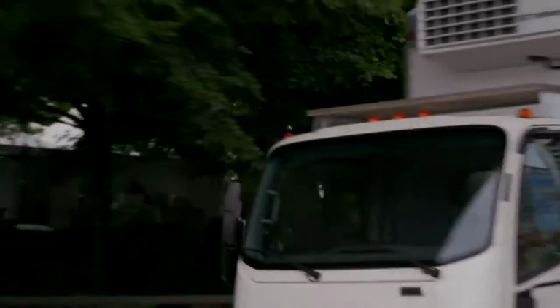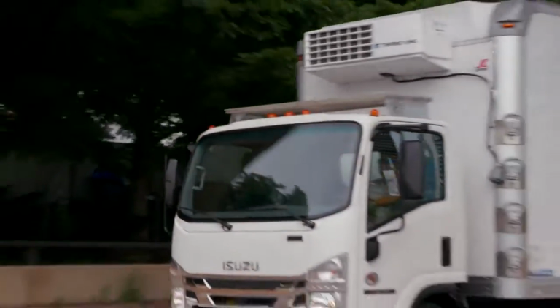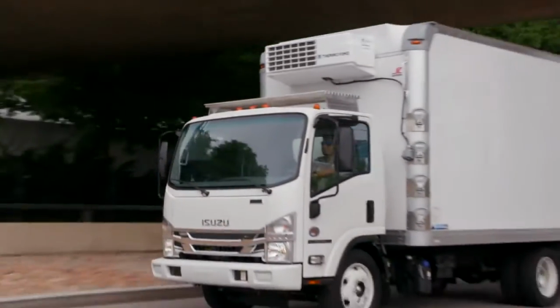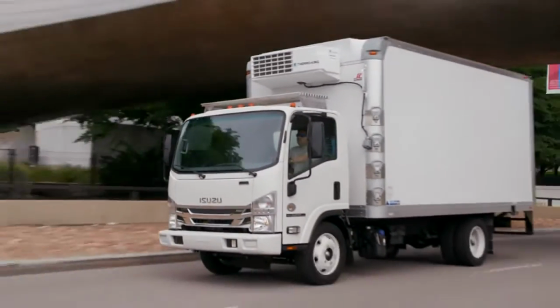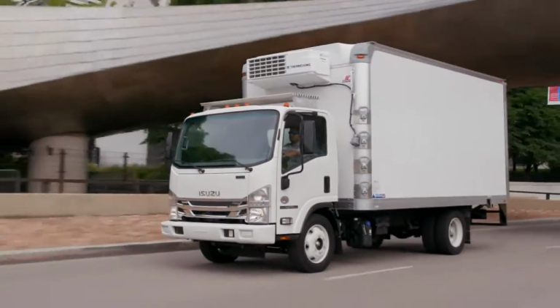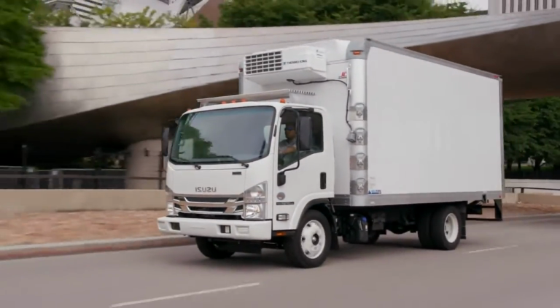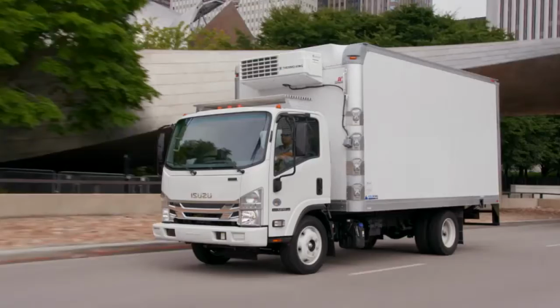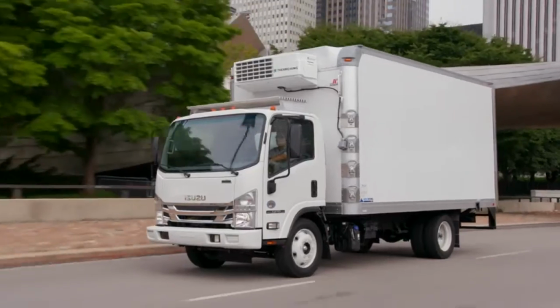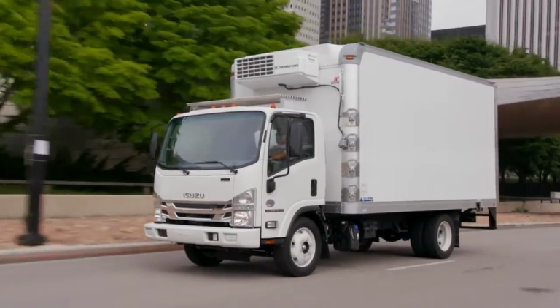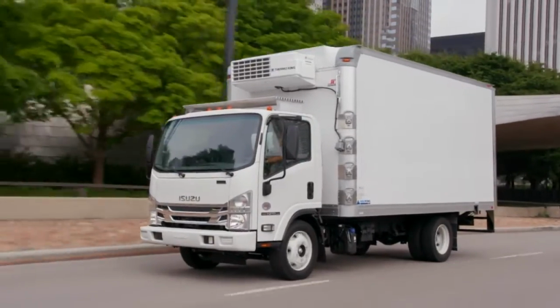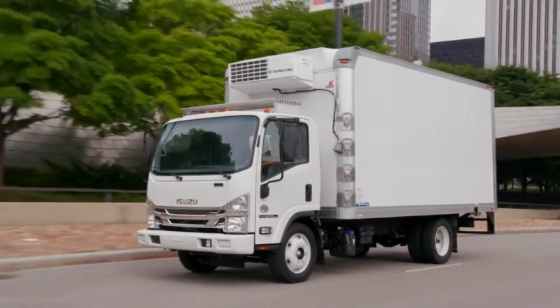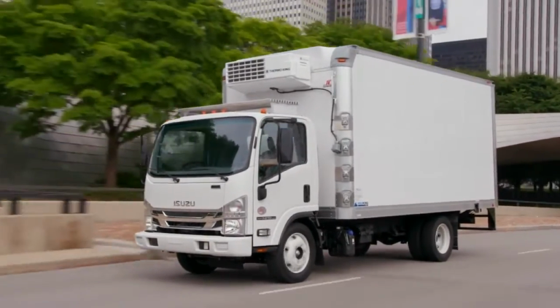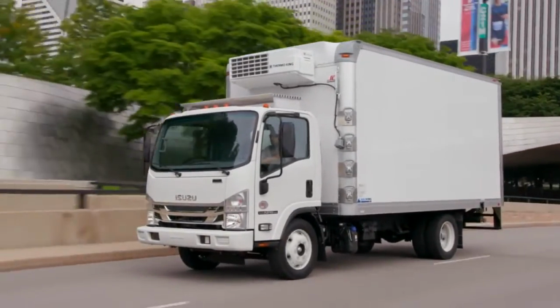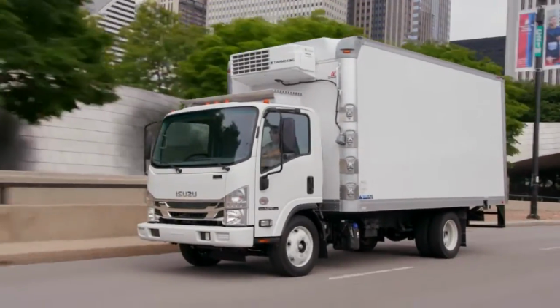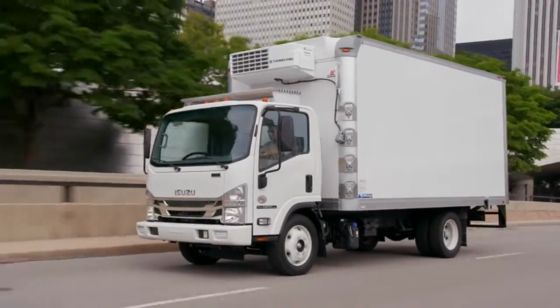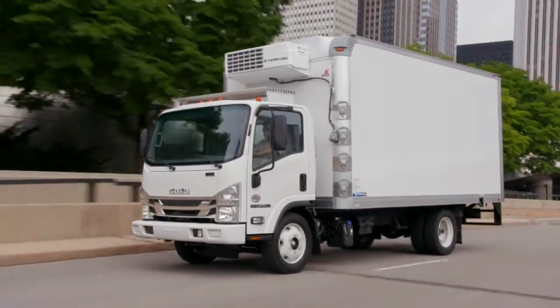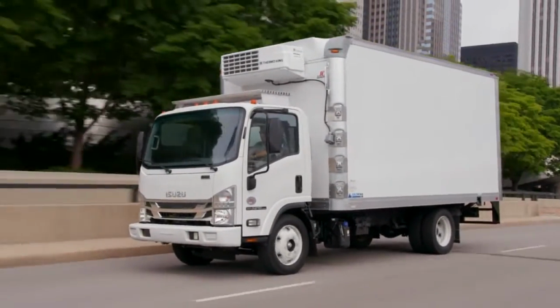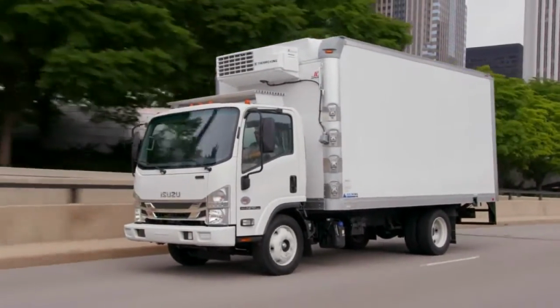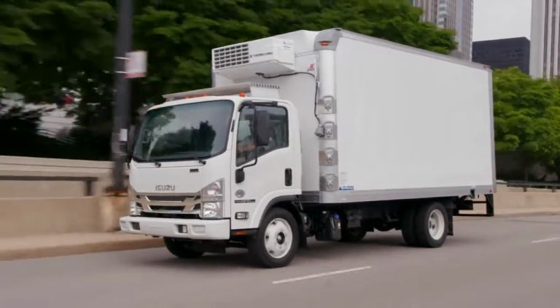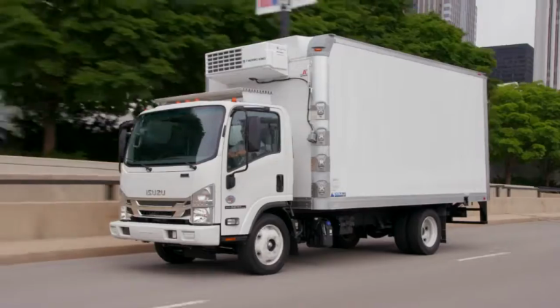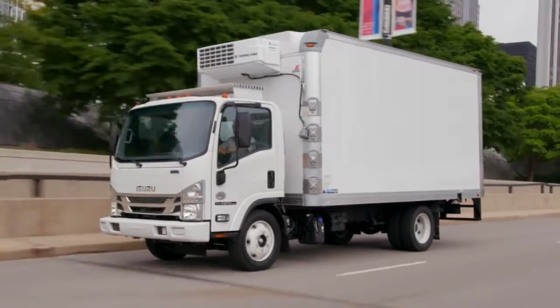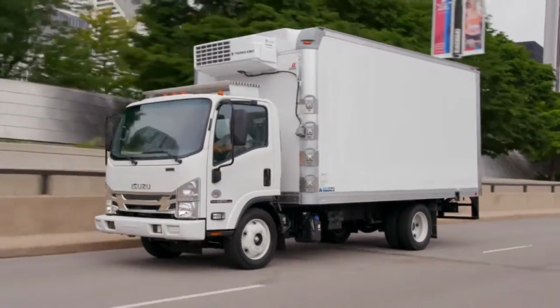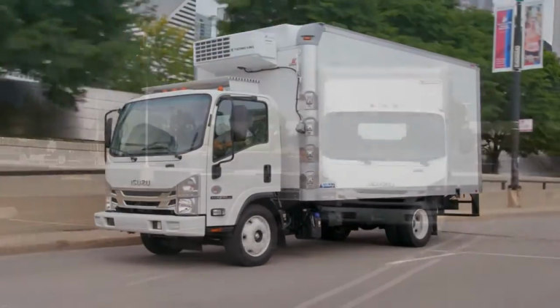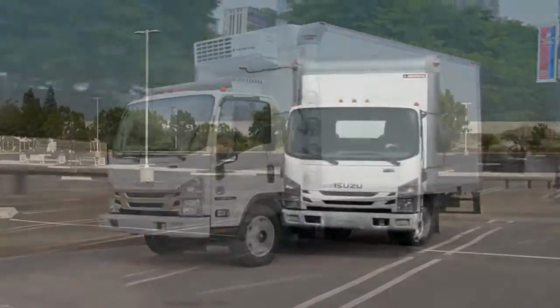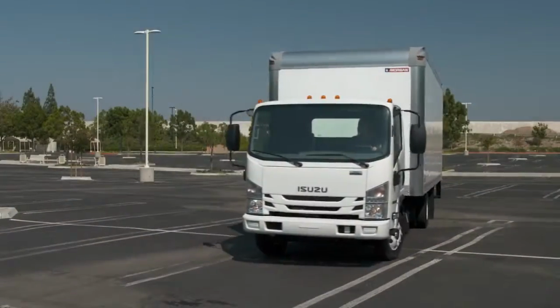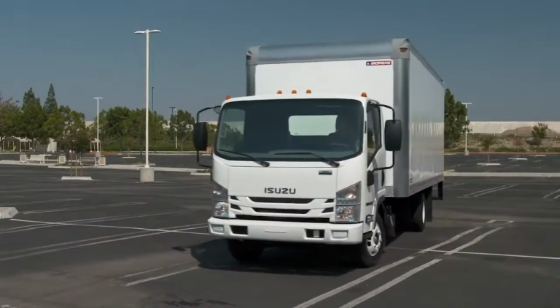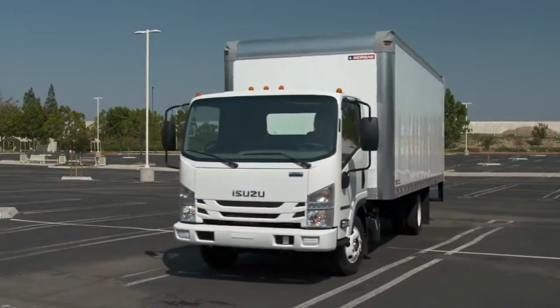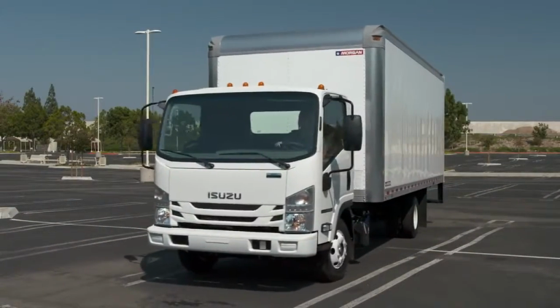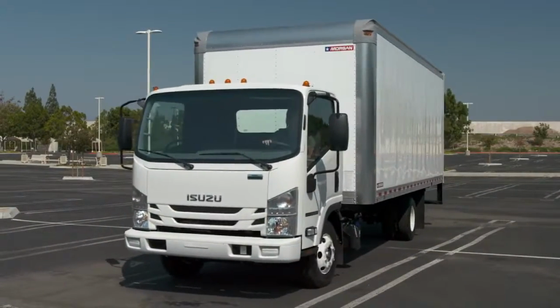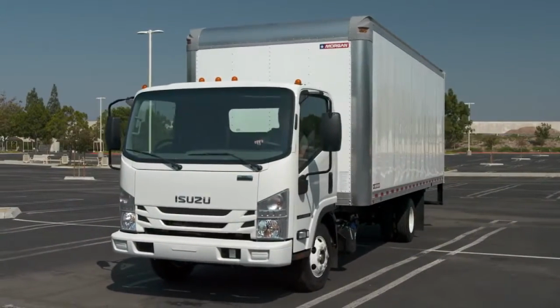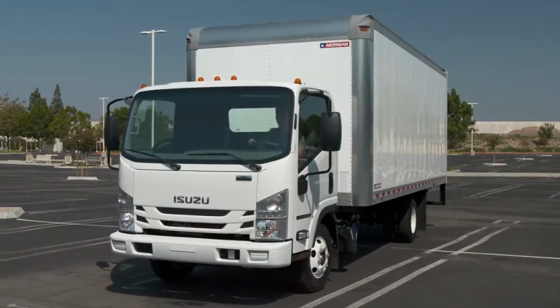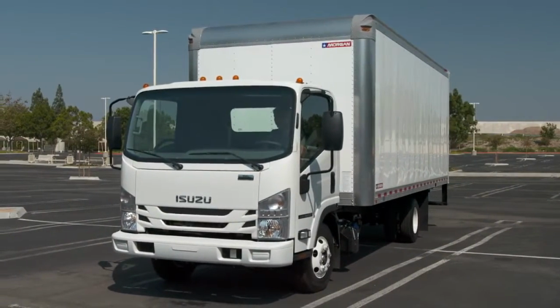When this happens, you have two choices. You can keep driving at a consistent speed over 30 miles per hour for a sufficient period of time to complete automatic regeneration. Or you can park the vehicle and perform a selectable regeneration.